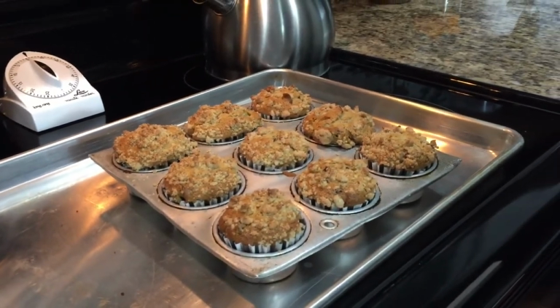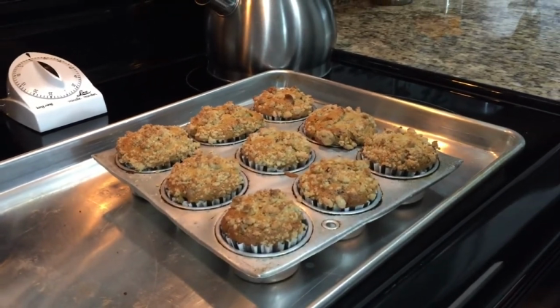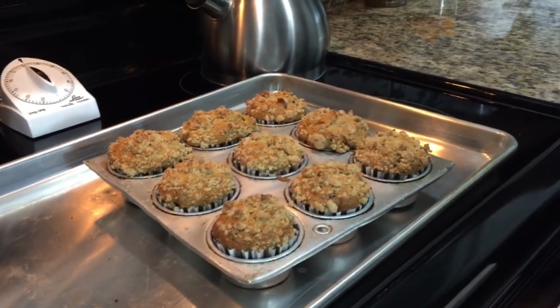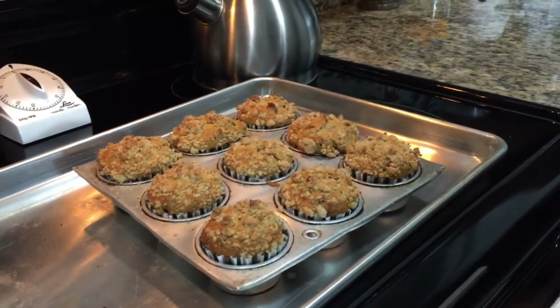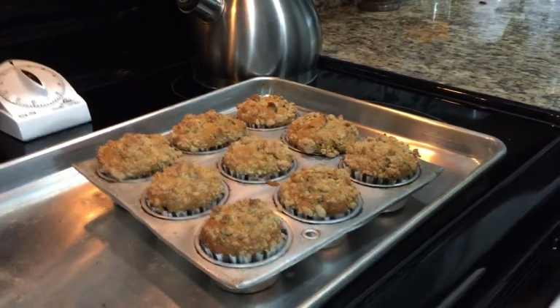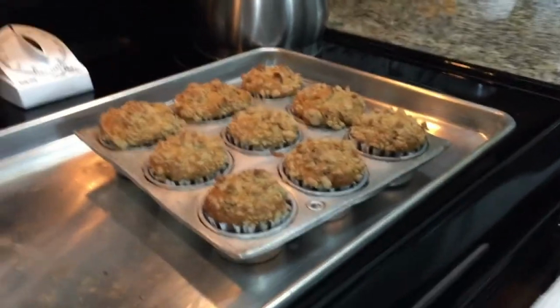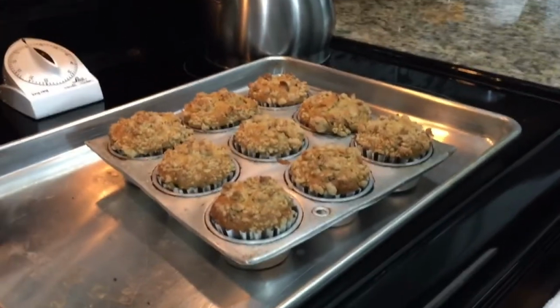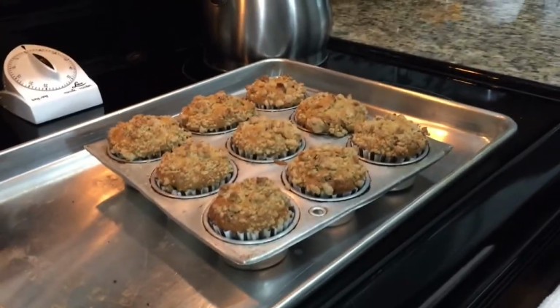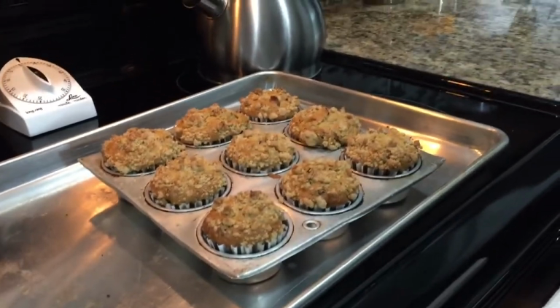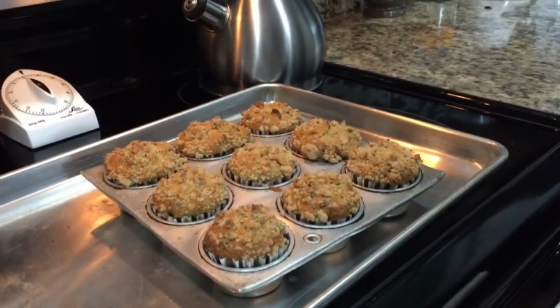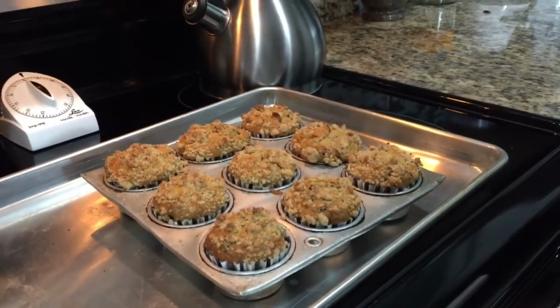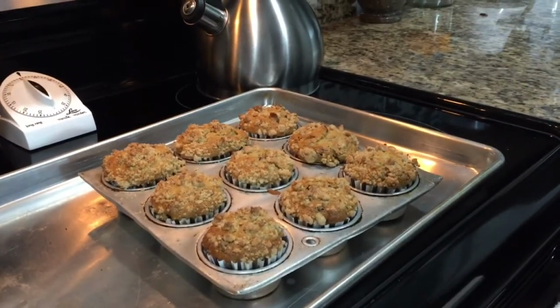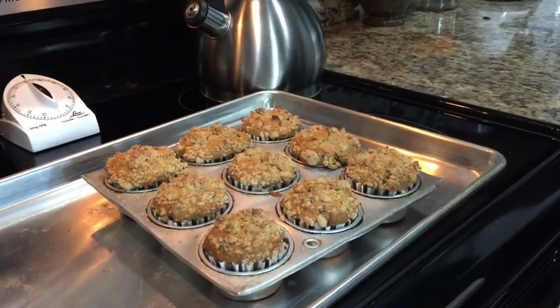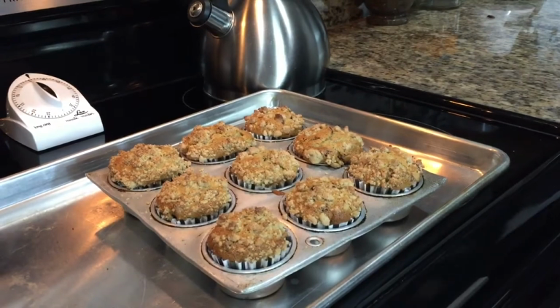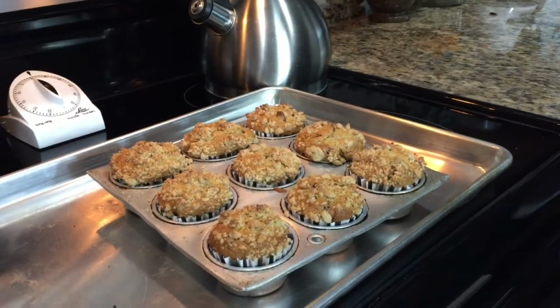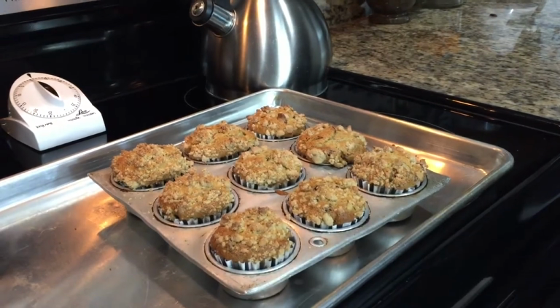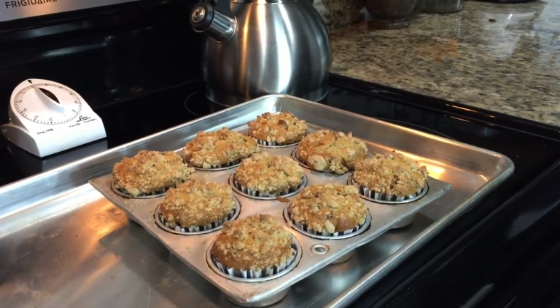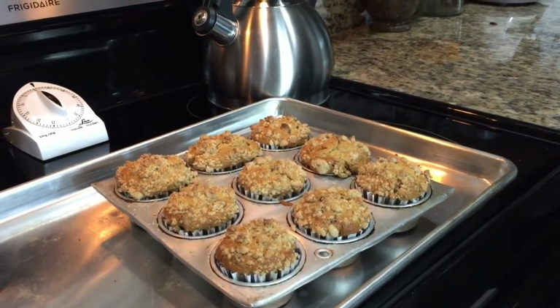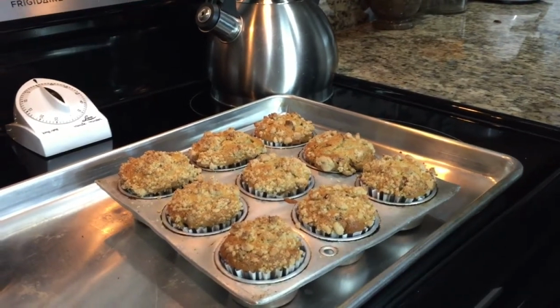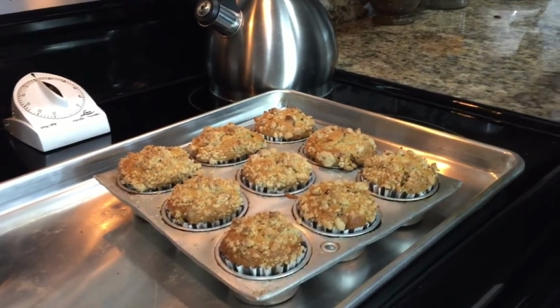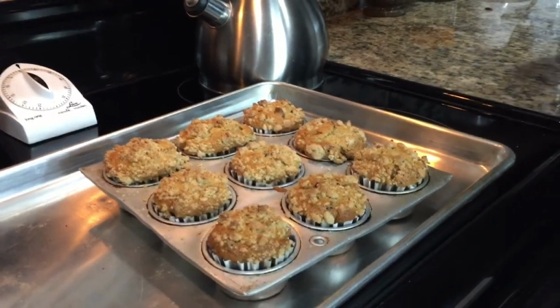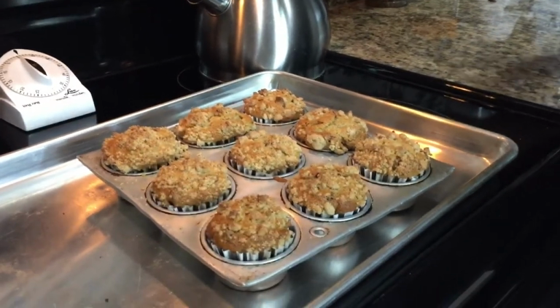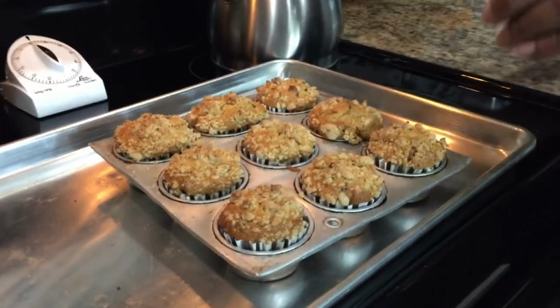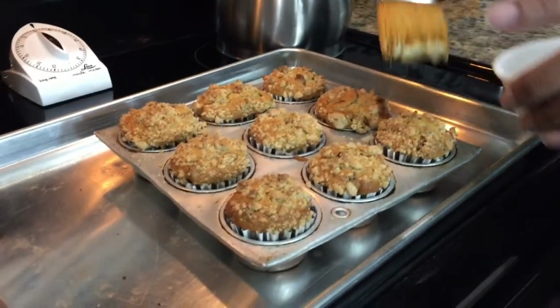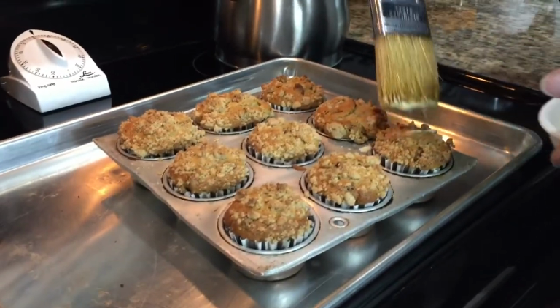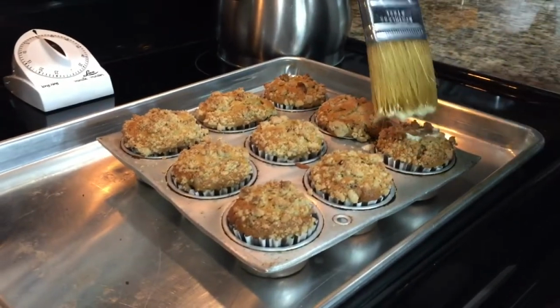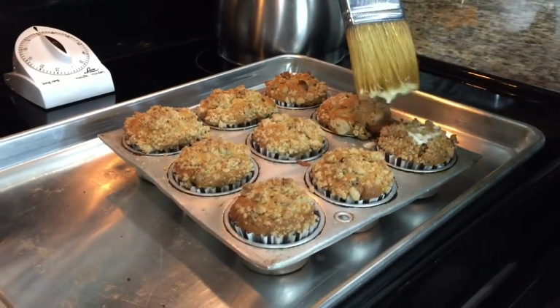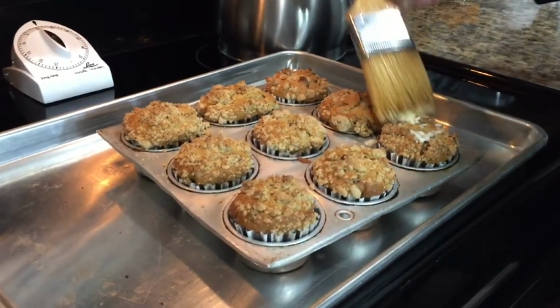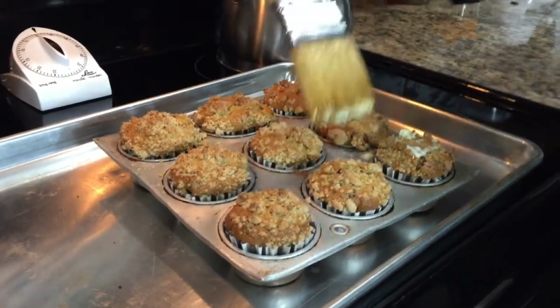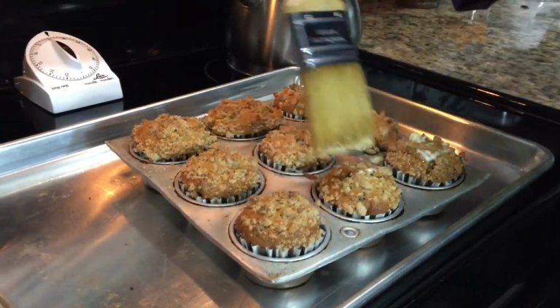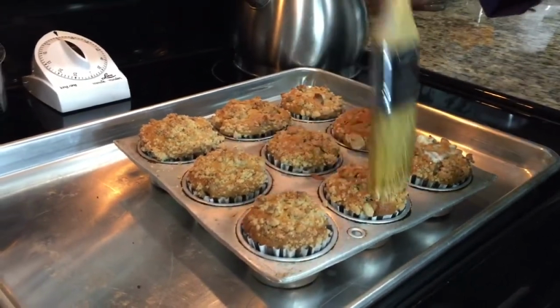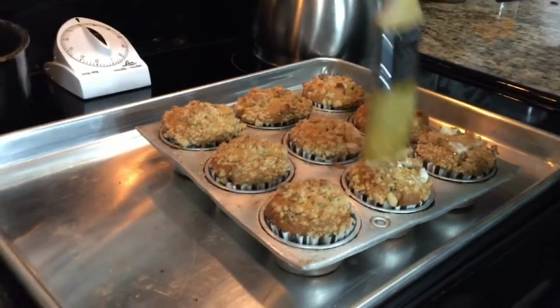Sorry, I didn't know you started already. Ready? Now my dad's gonna kiss them with a little bit of melted butter.